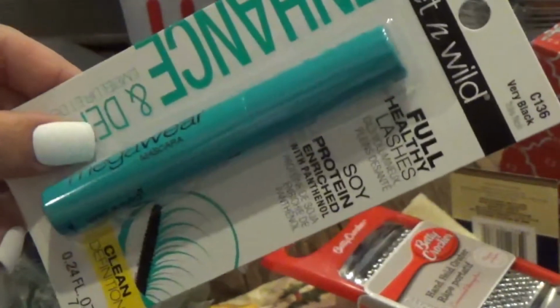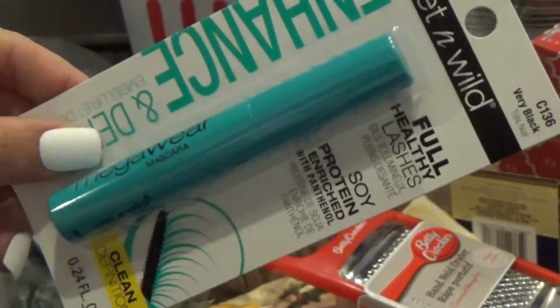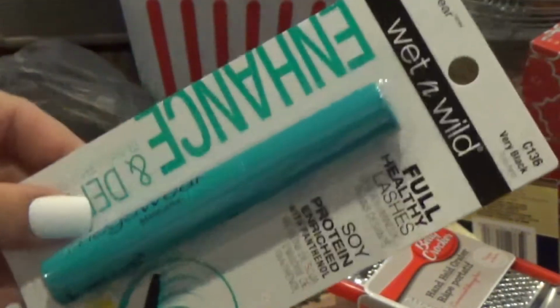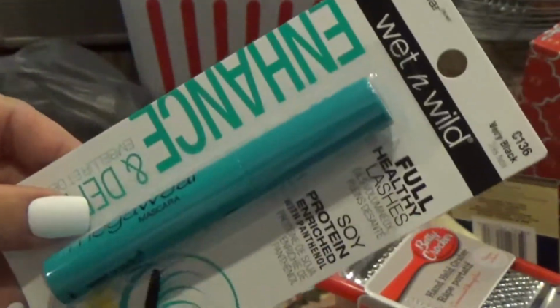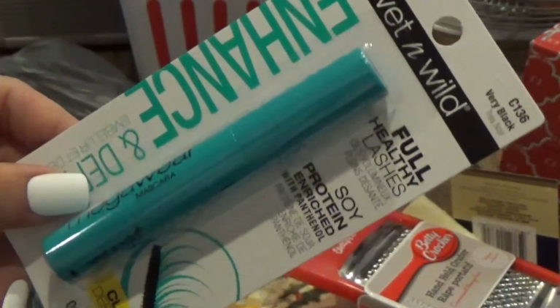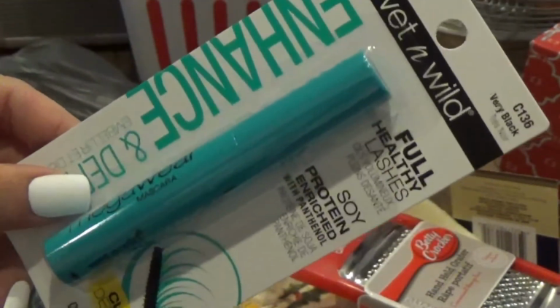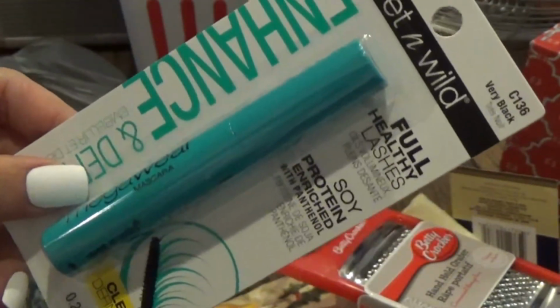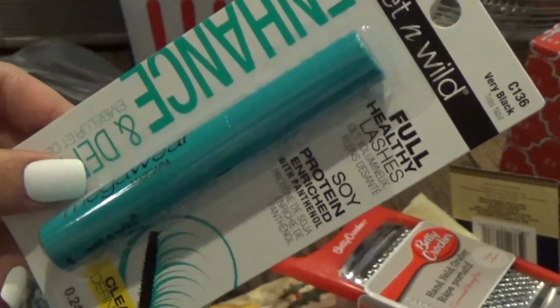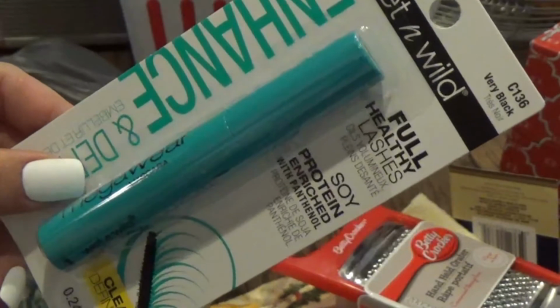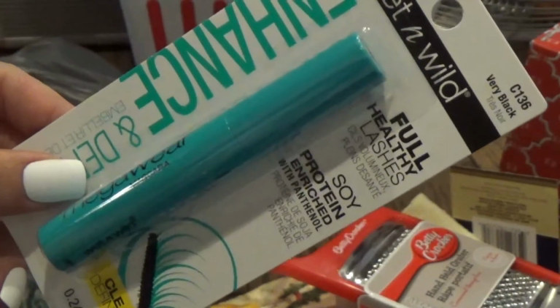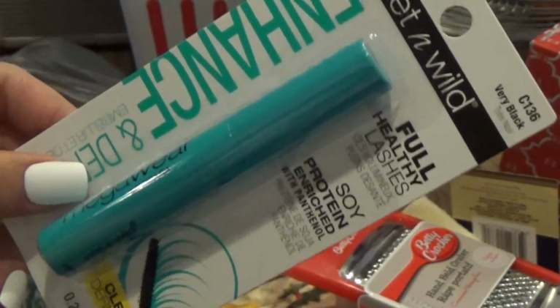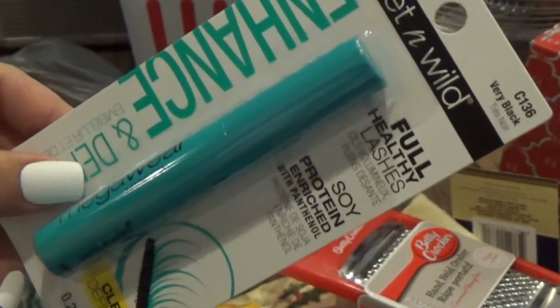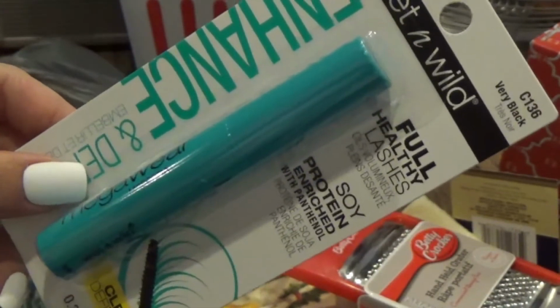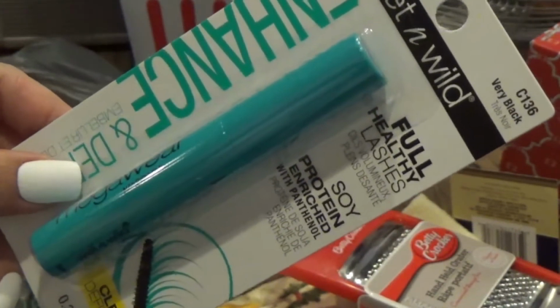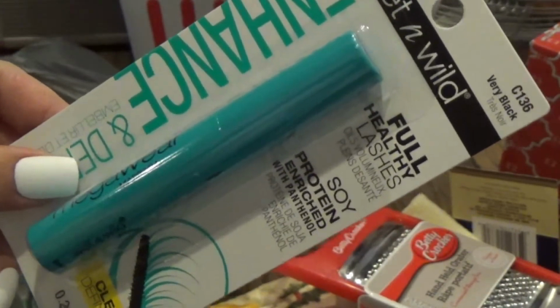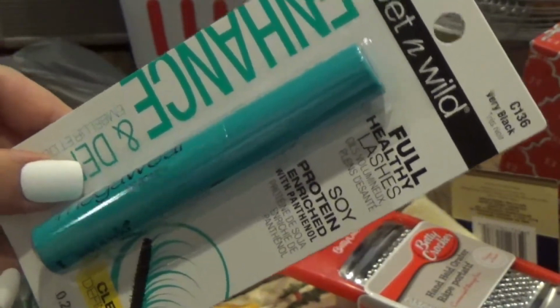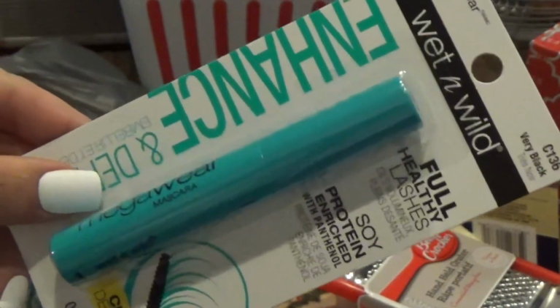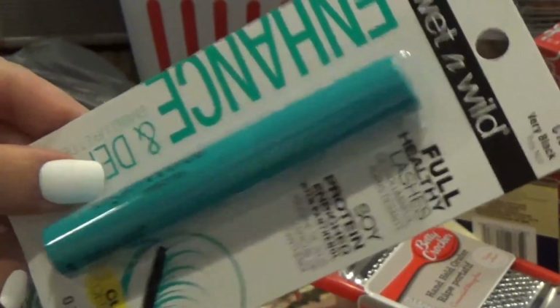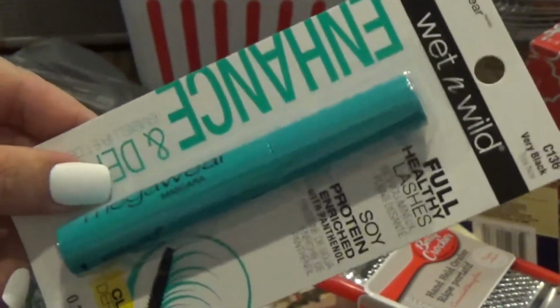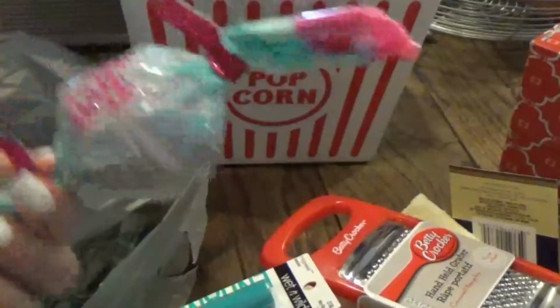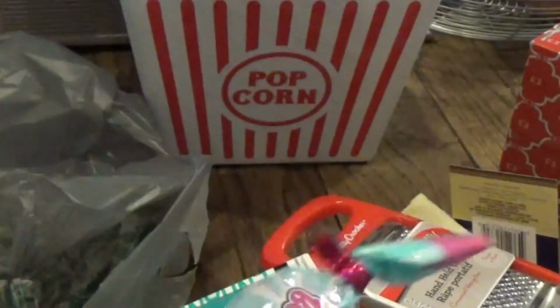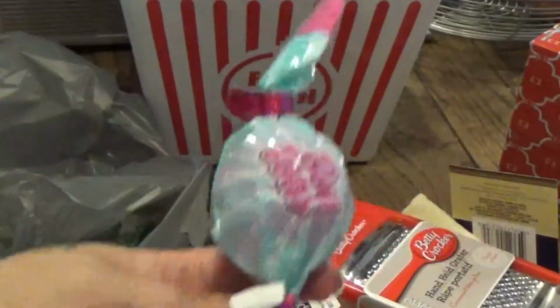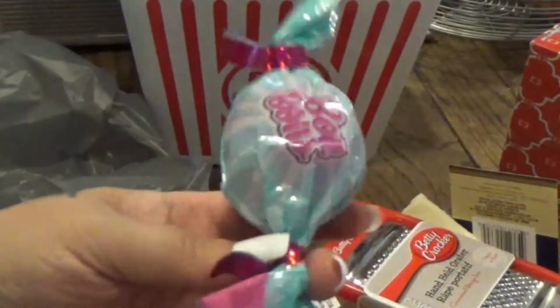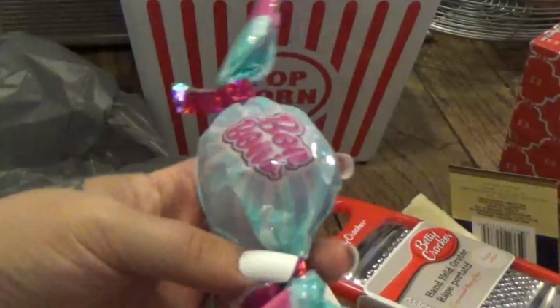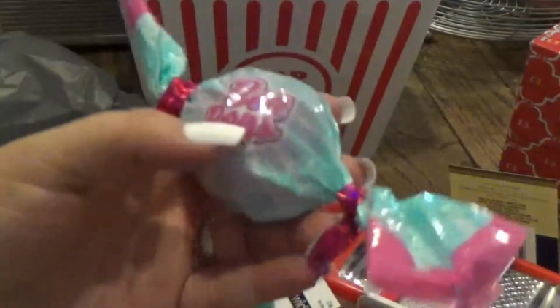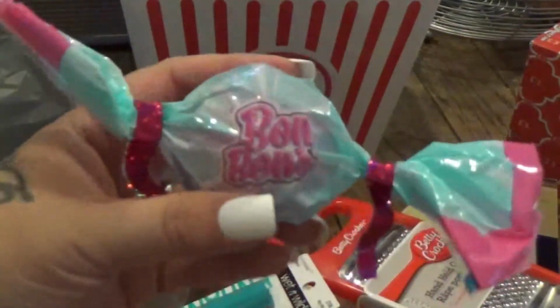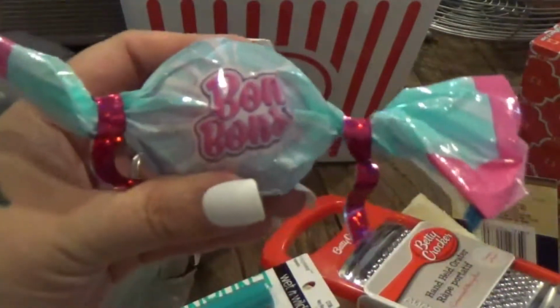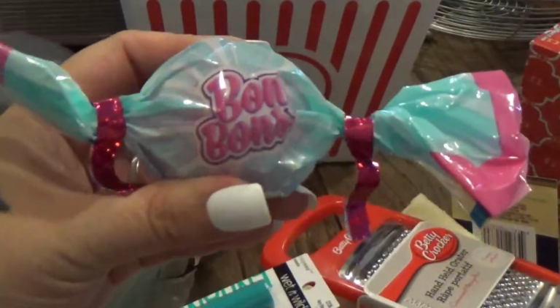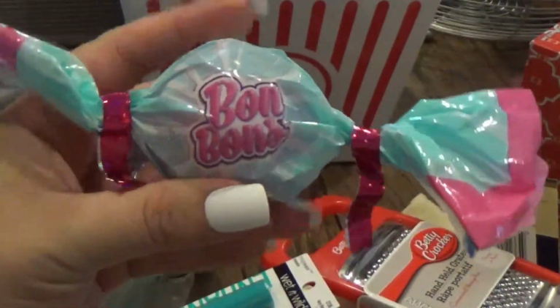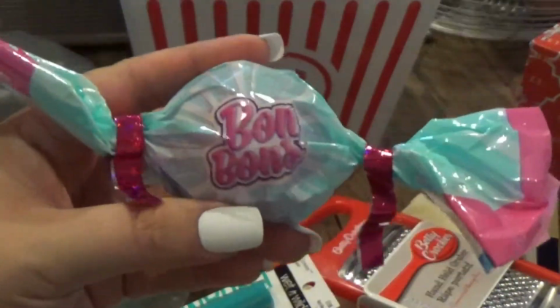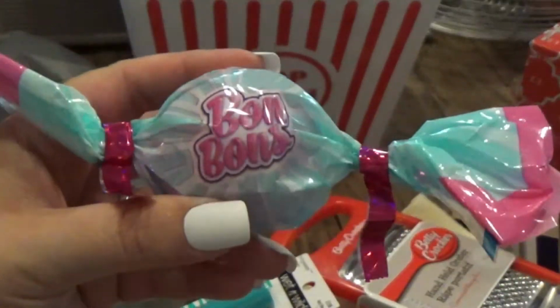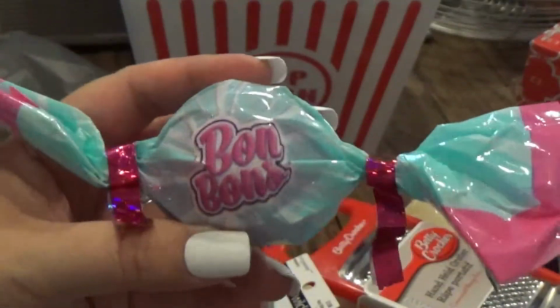I picked up another mascara because mine's running low. I'm gonna try this one this time because it just looked like it was gonna do something awesome, so we'll see how this goes. They also have these little cute blind bags — I got one for each of my kids, they thought they were super cute, so I'll open those up in another video.